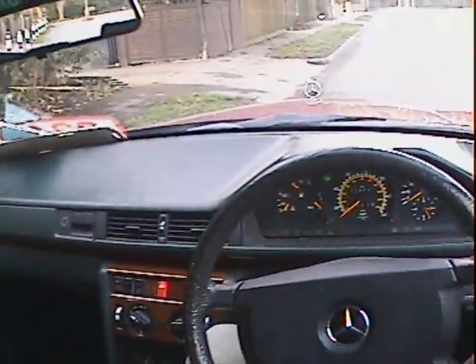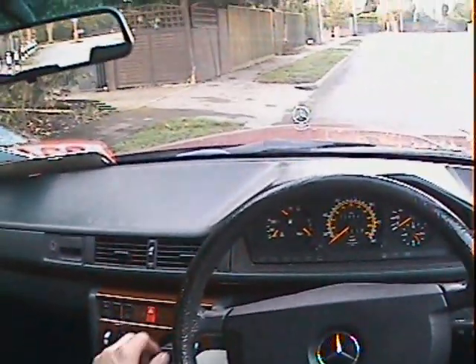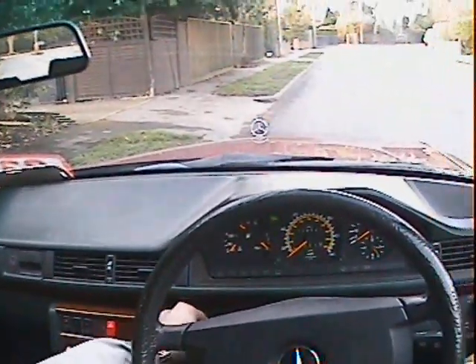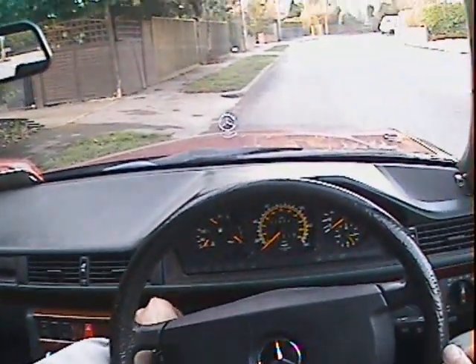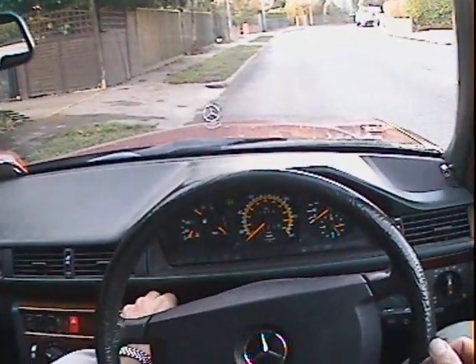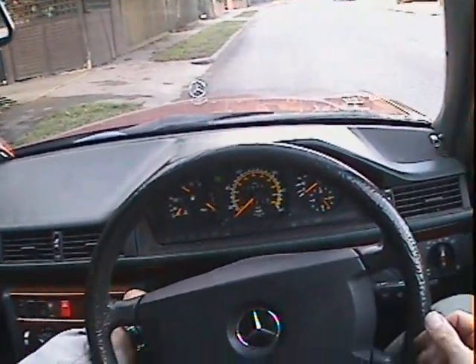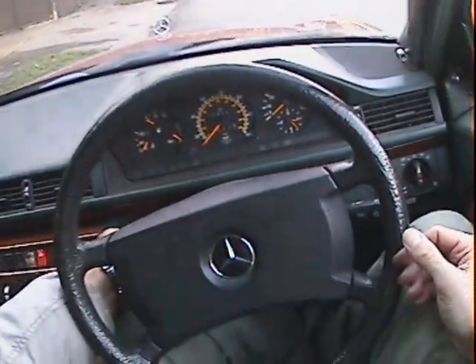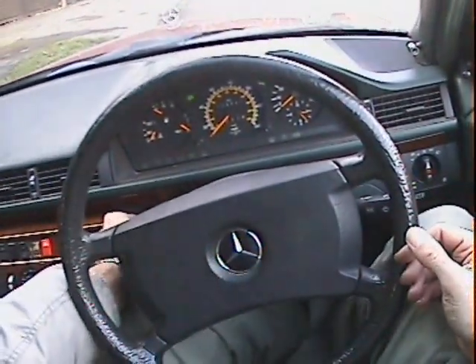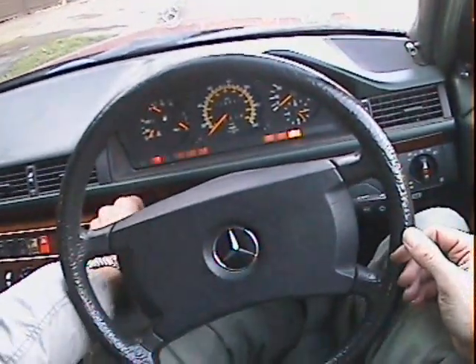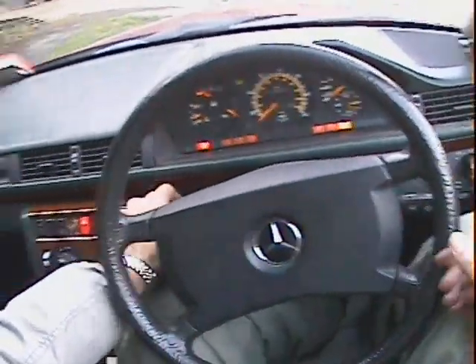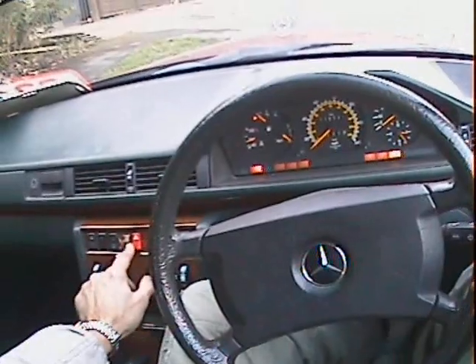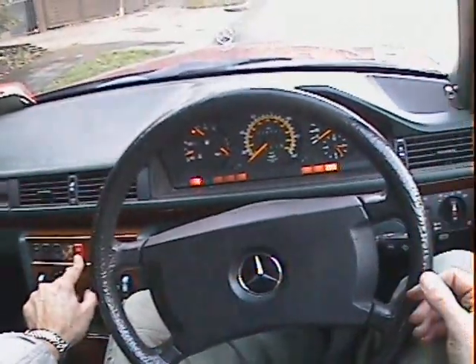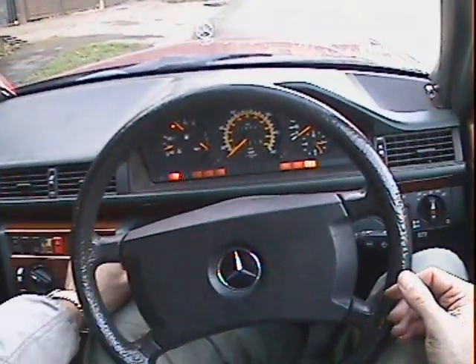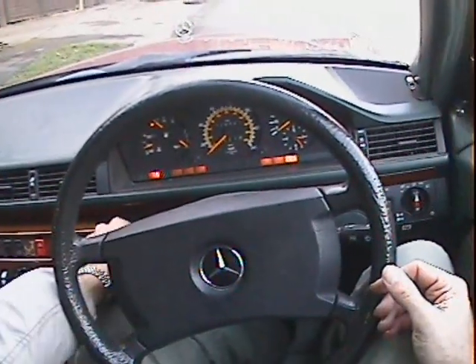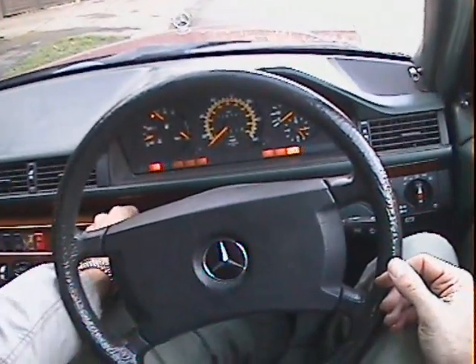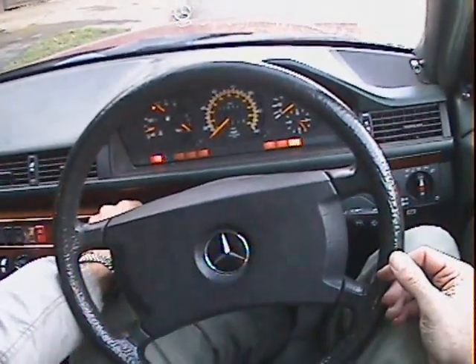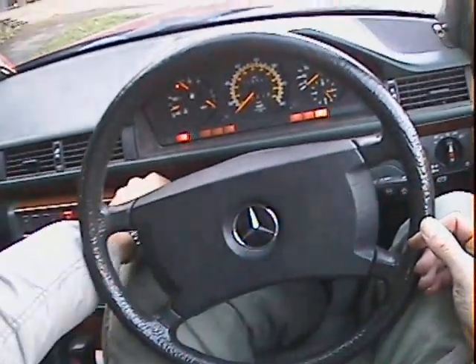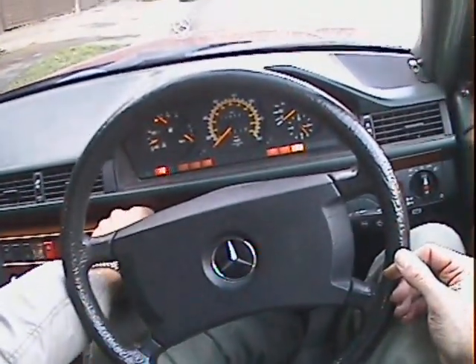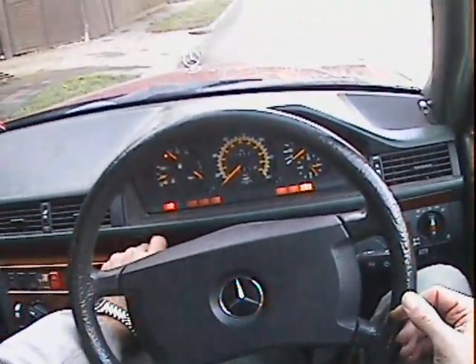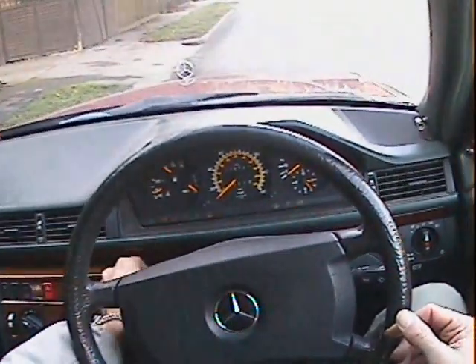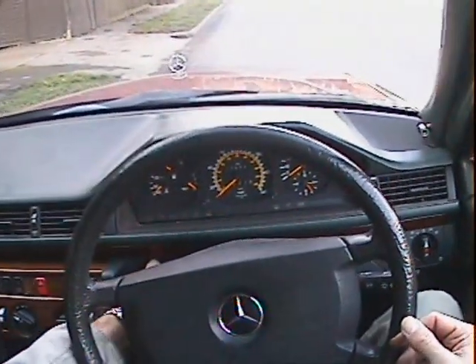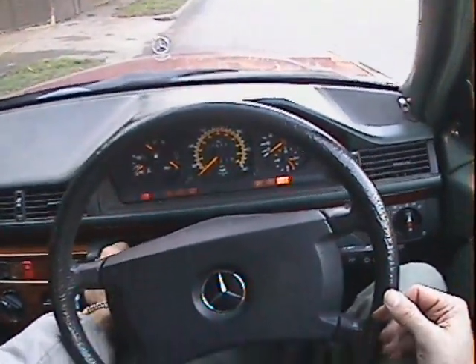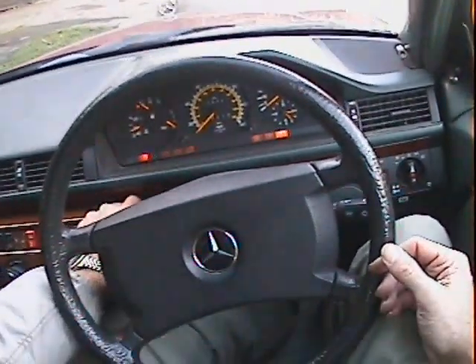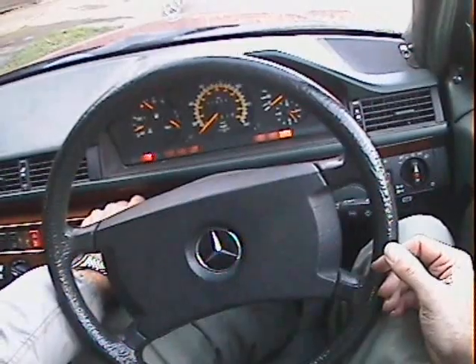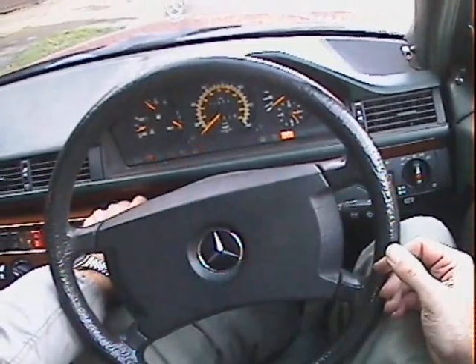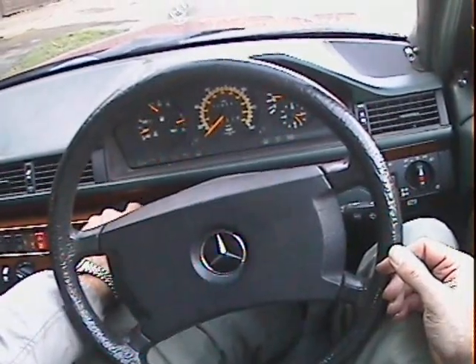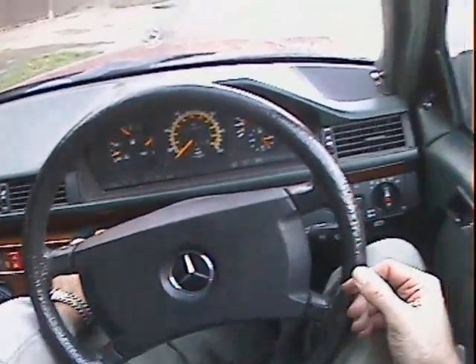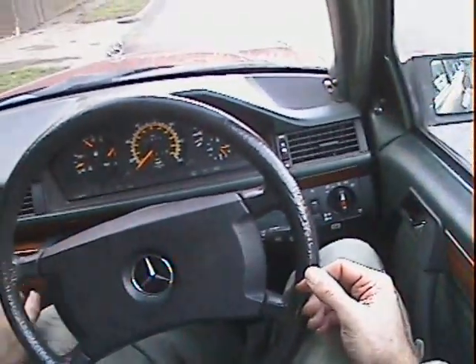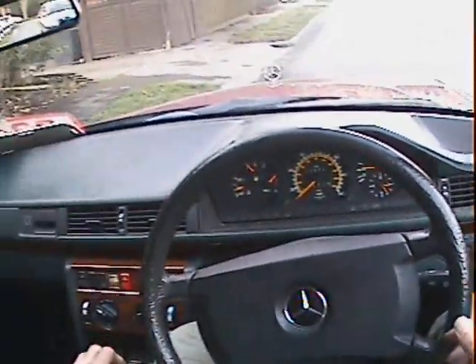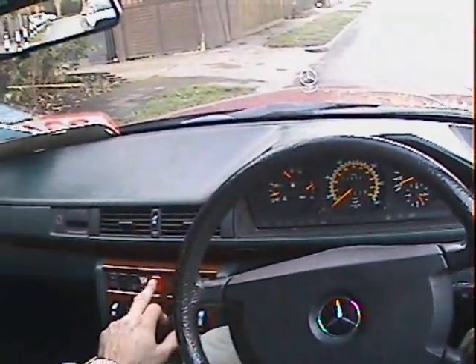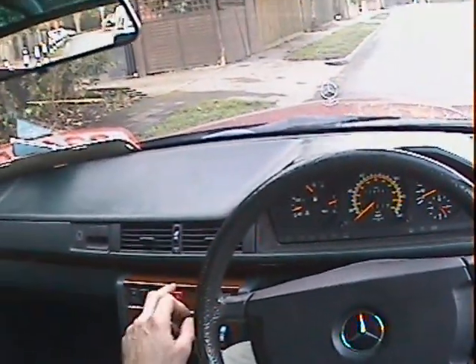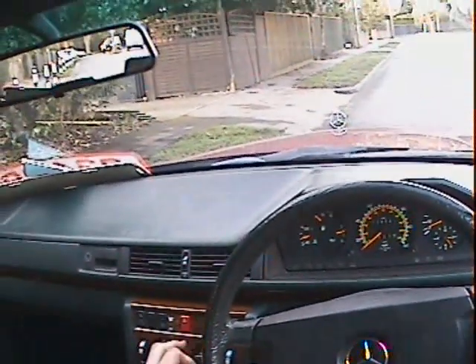Let's take this Mercedes 230TE for a spin. All the warning lights come on as they should, including the ABS light, and it starts beautifully — no problems there at all.